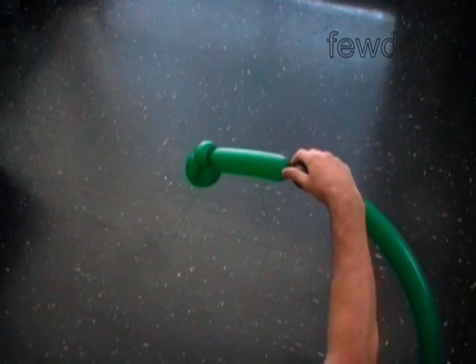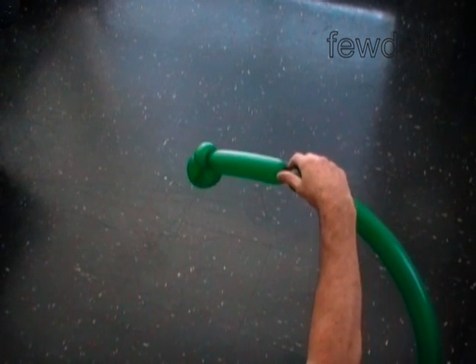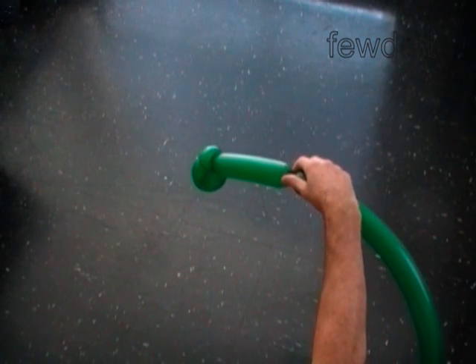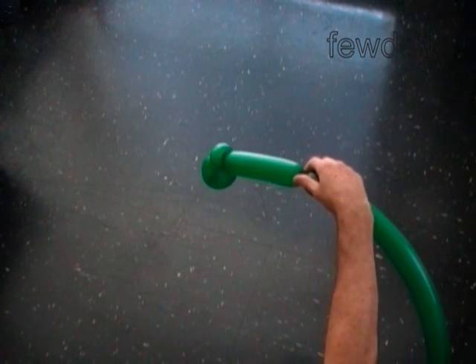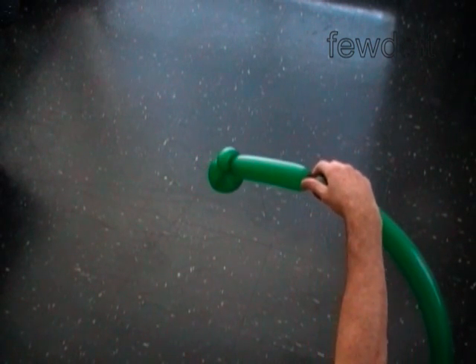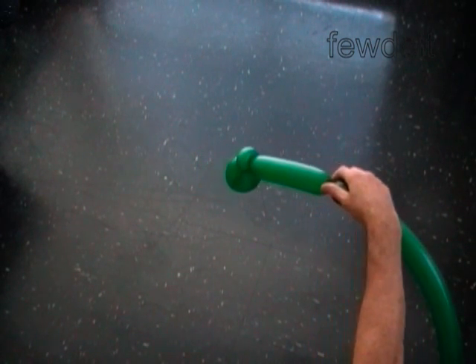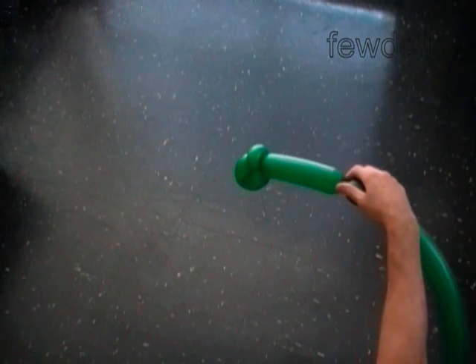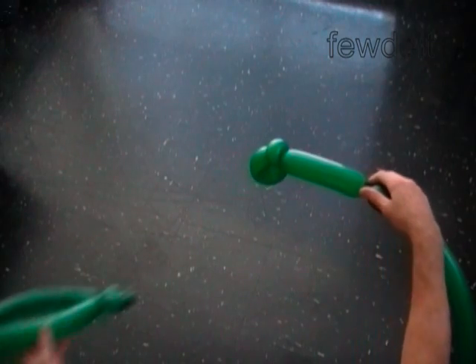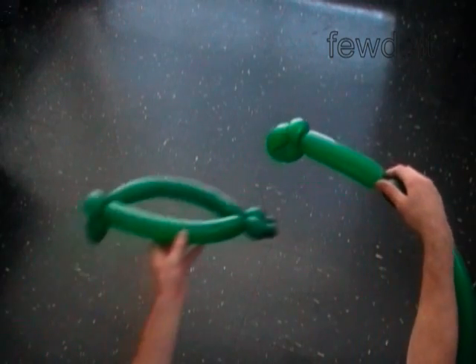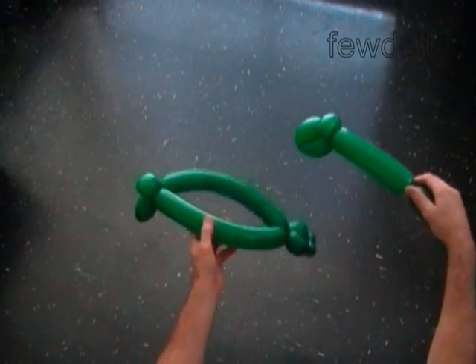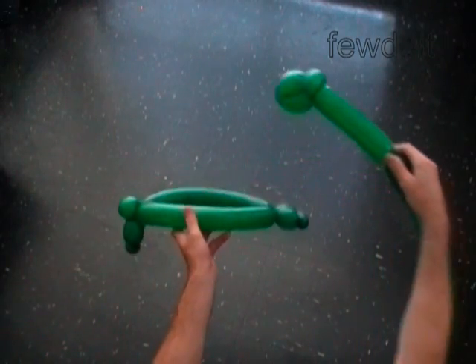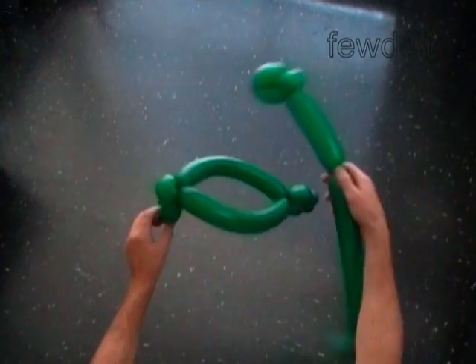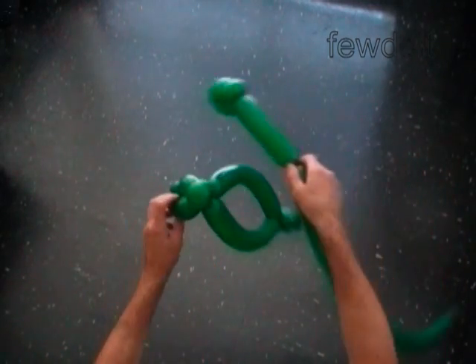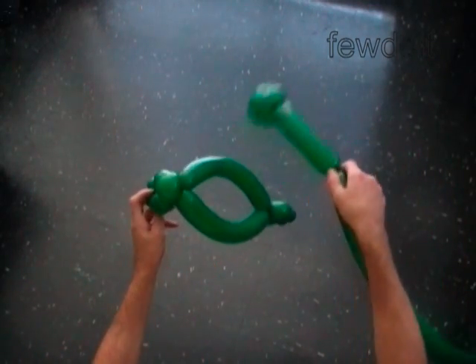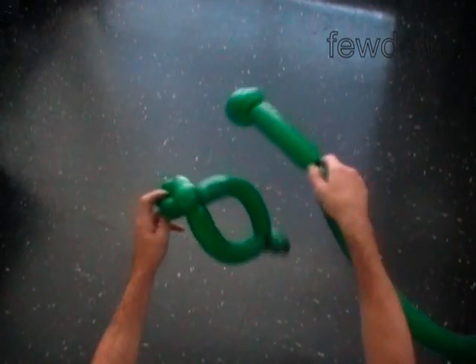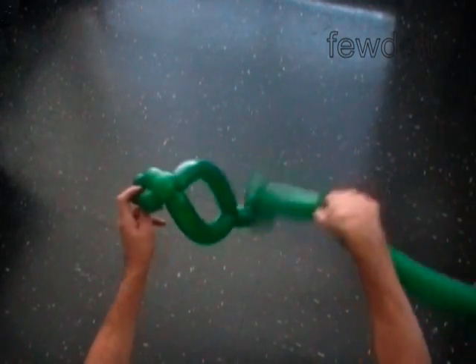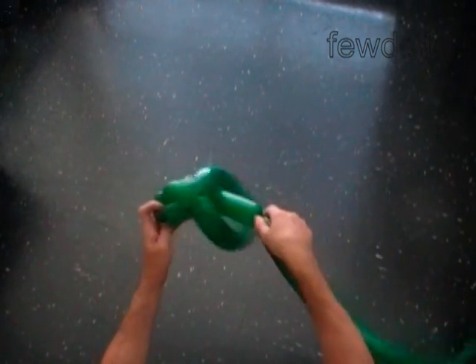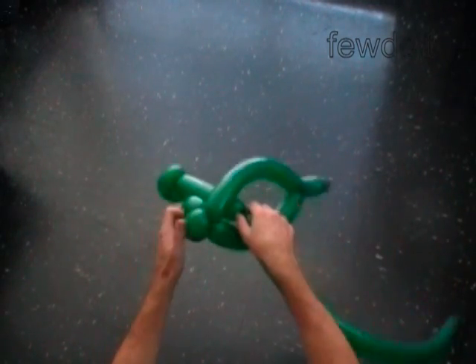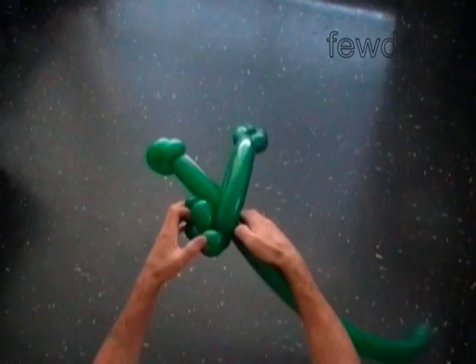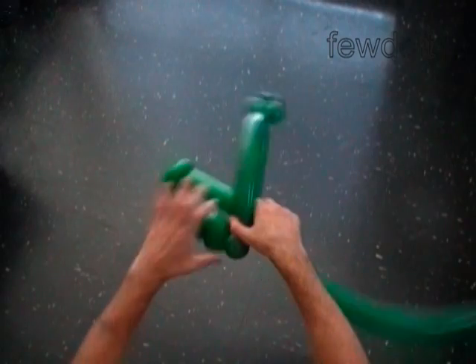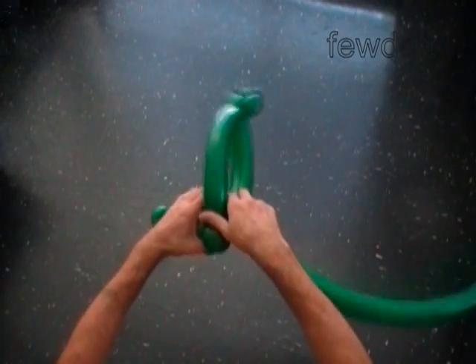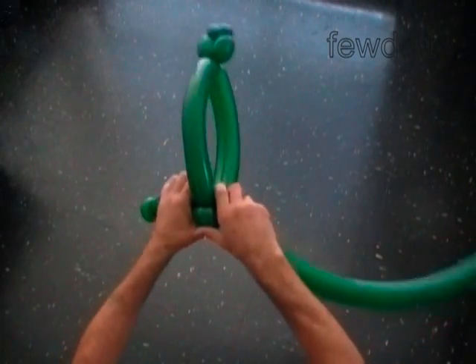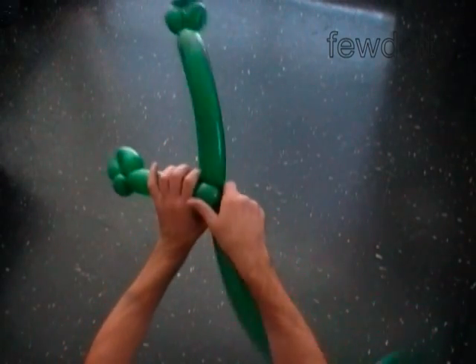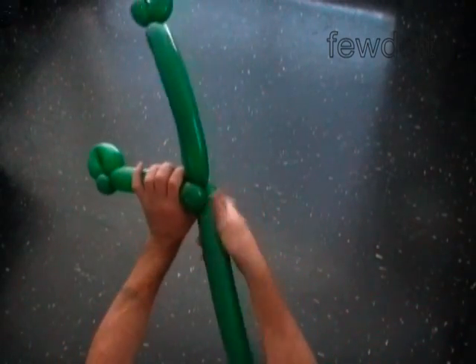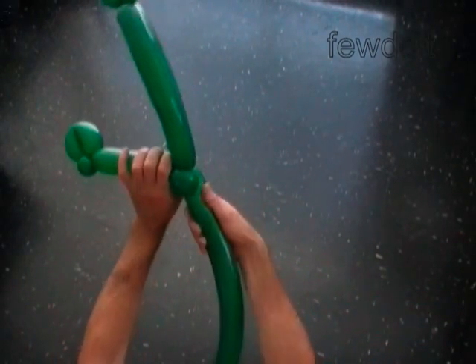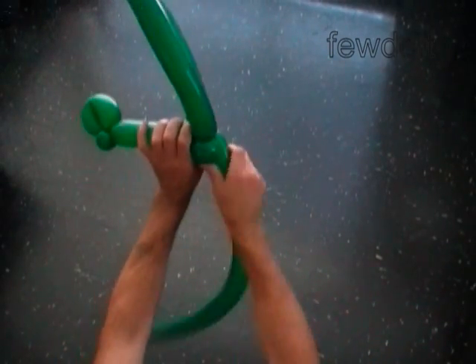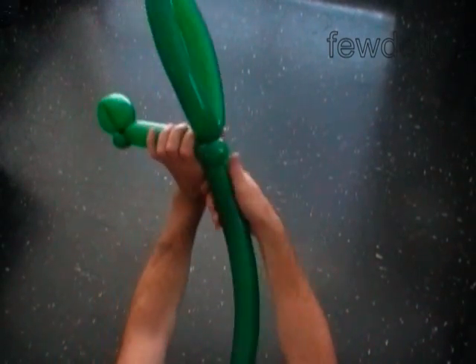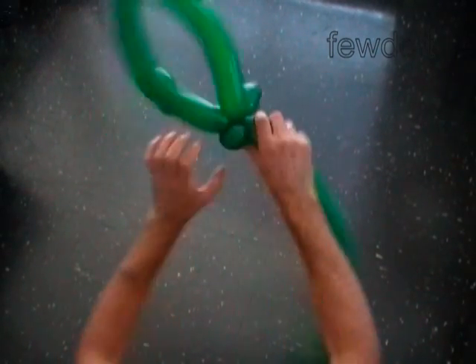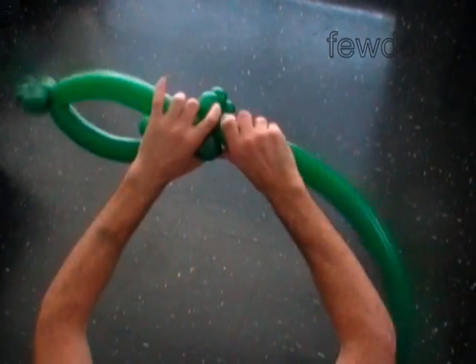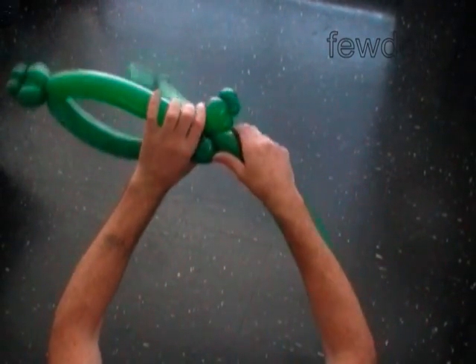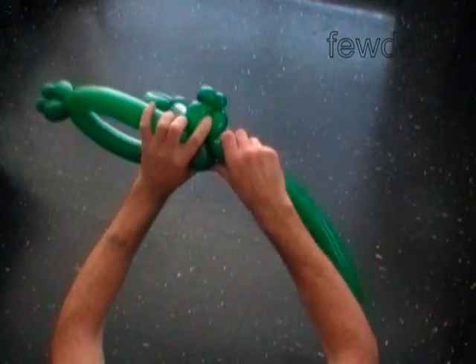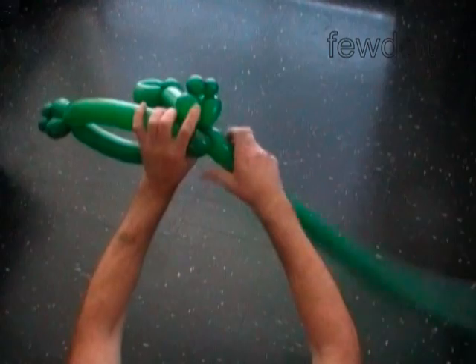We are going to attach the neck to the base of the head. Lock the free end of the neck bubble with the front legs of the dinosaur.